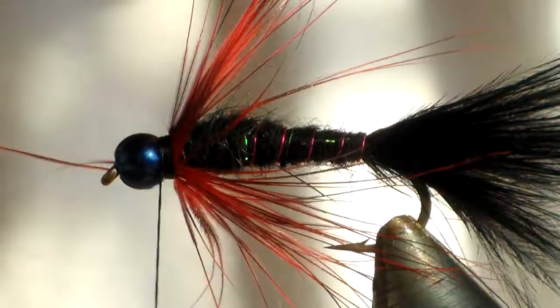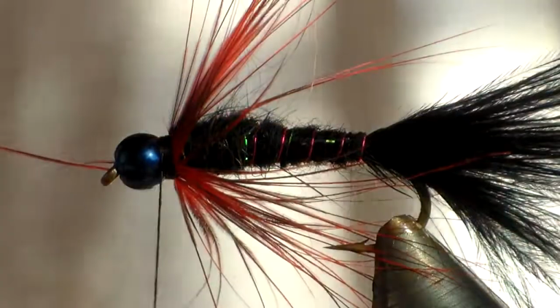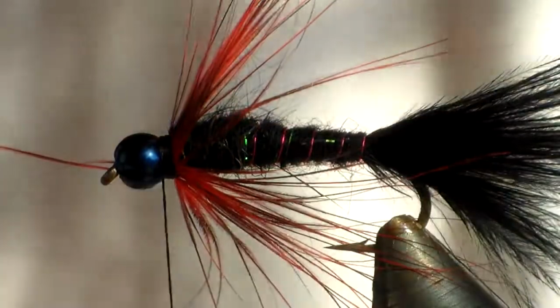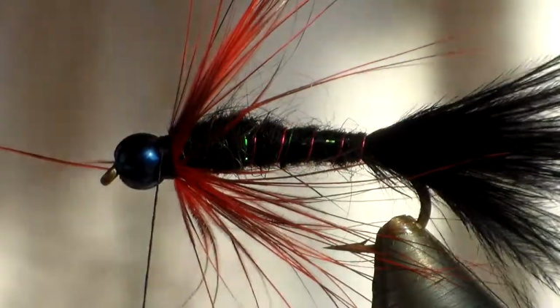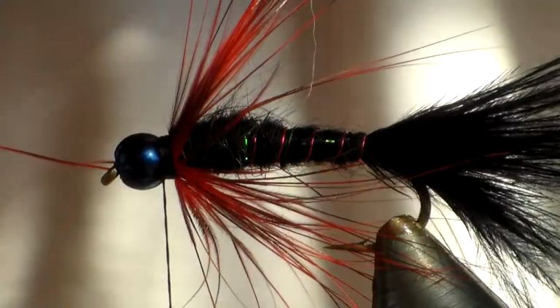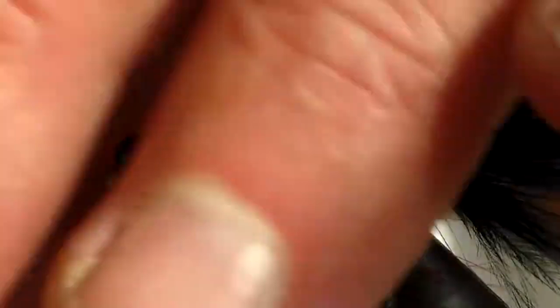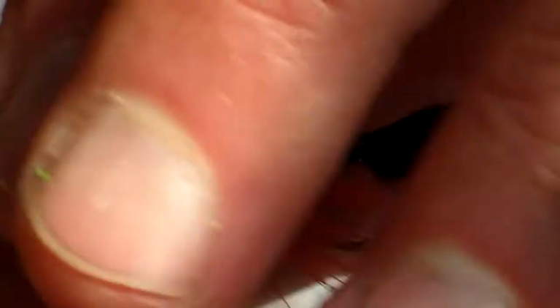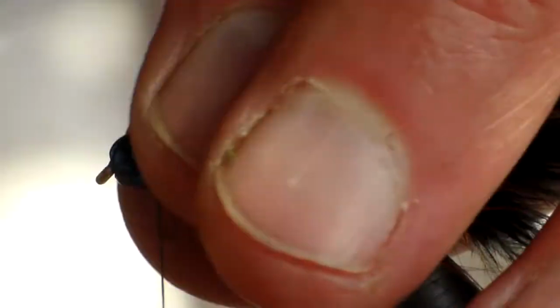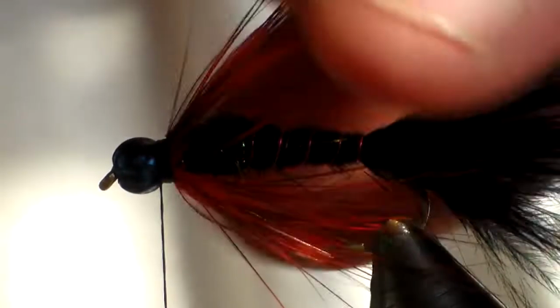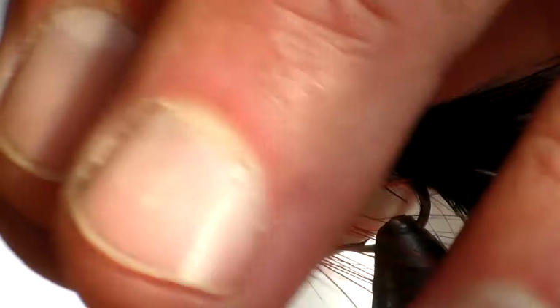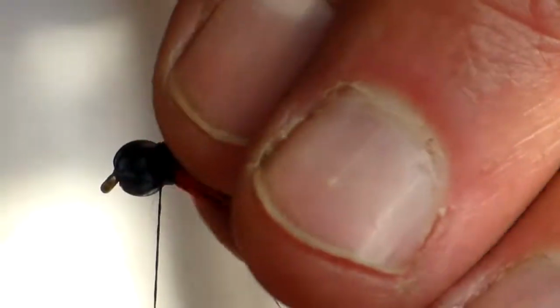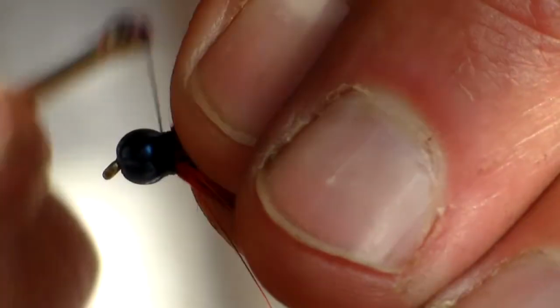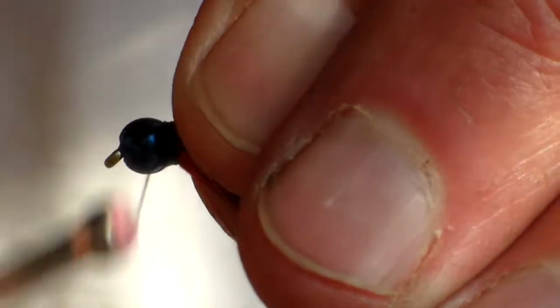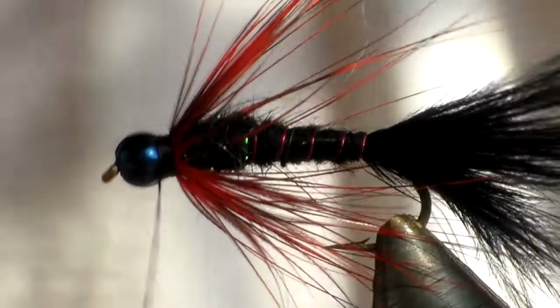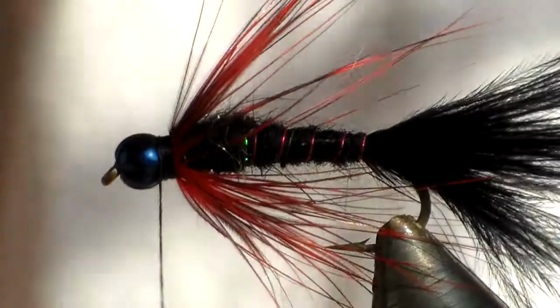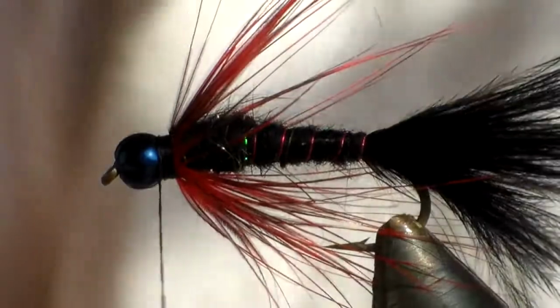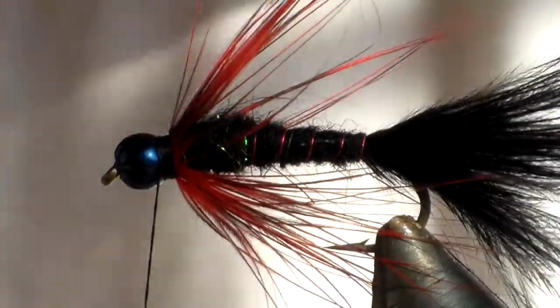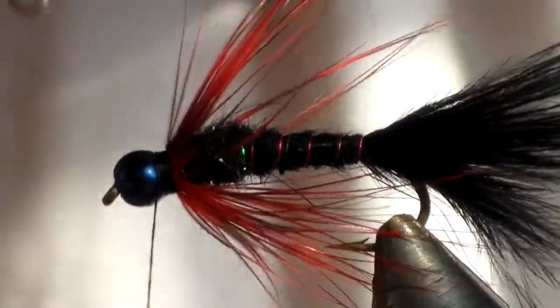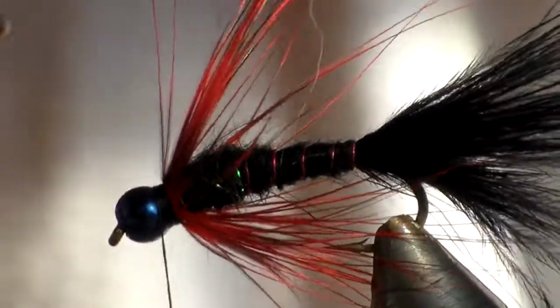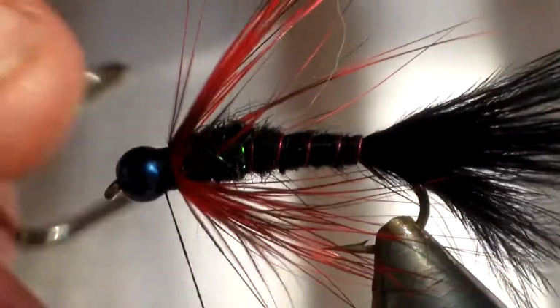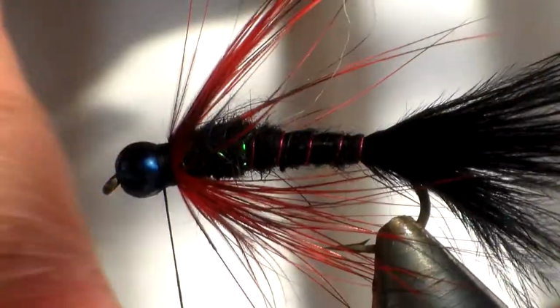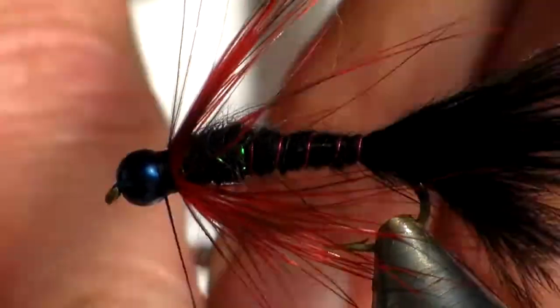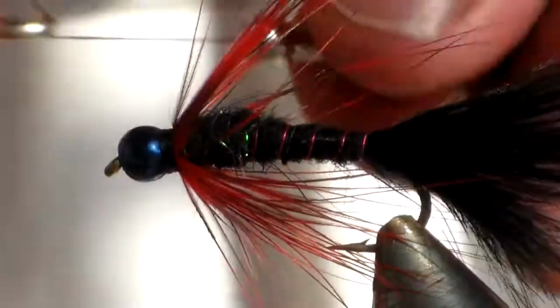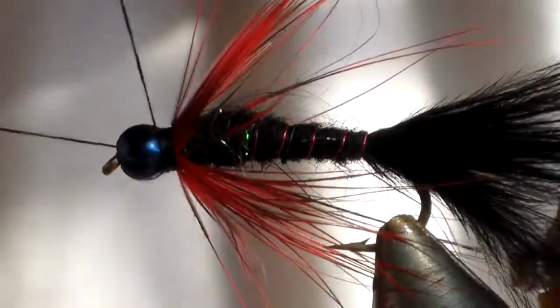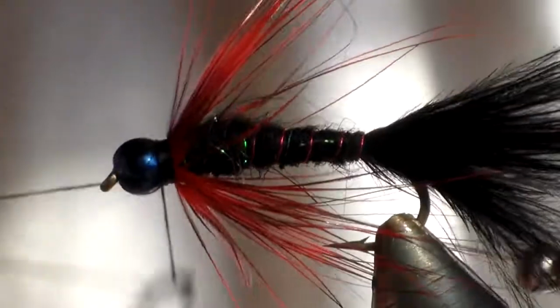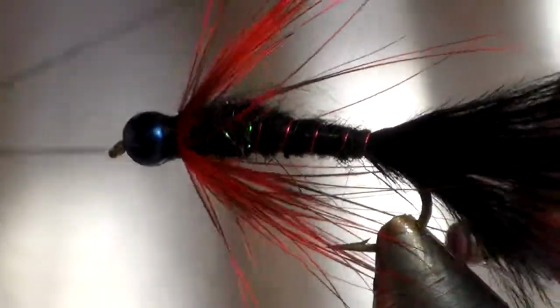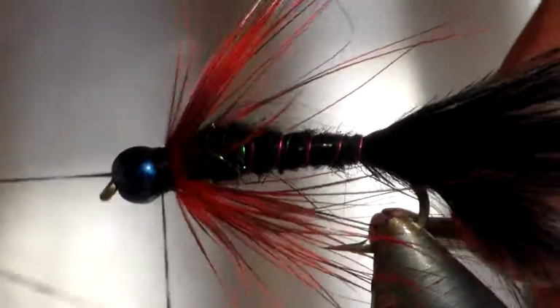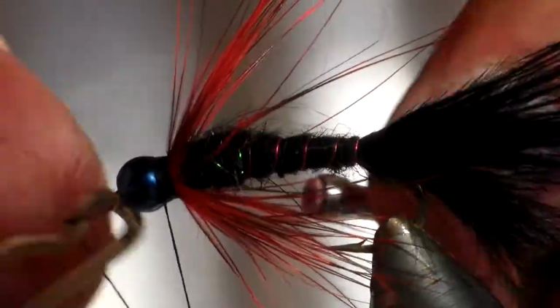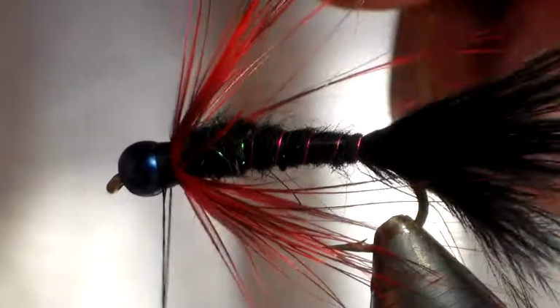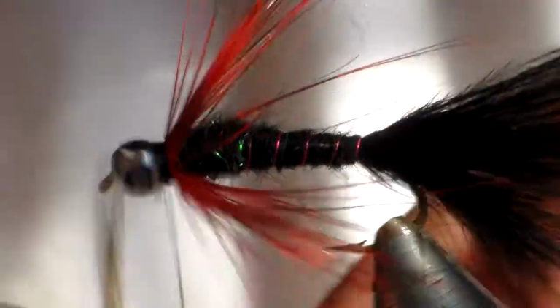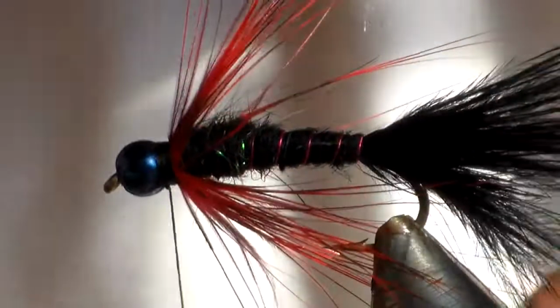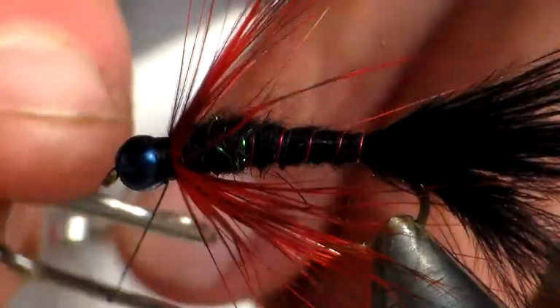Touch it like that with the scissors — it helps break it off without actually cutting off a whole lot of other feathers by mistake. Nothing more frustrating than that. Then we're just going to whip finish it.